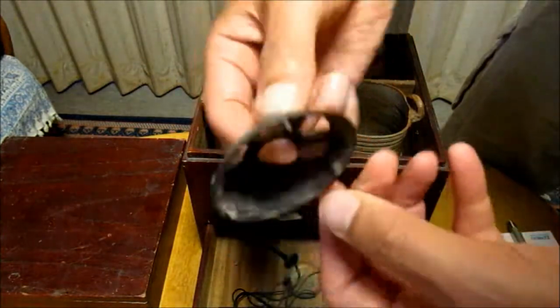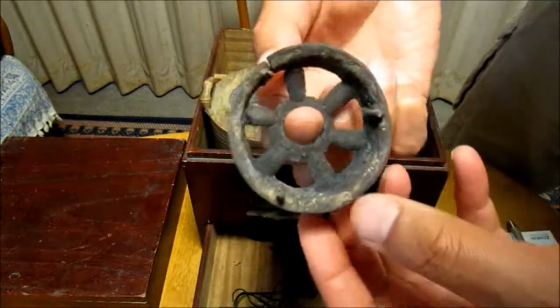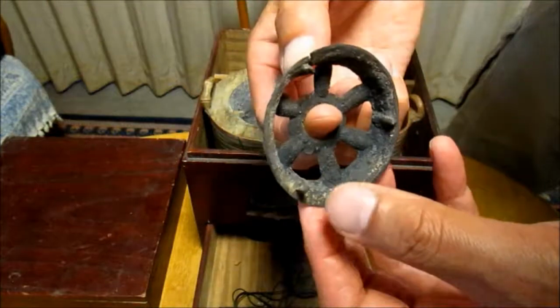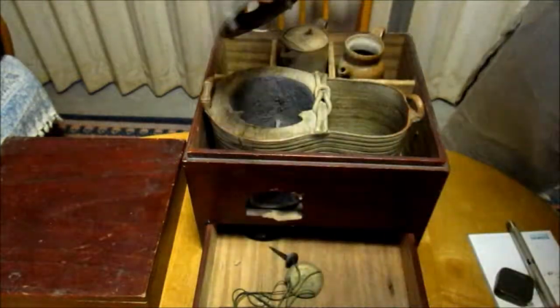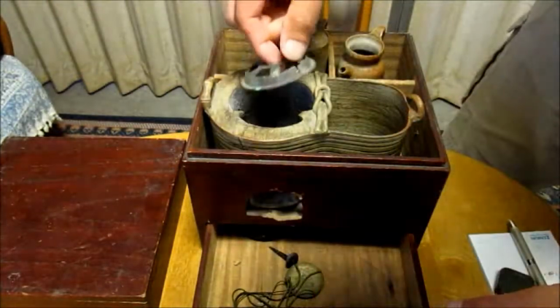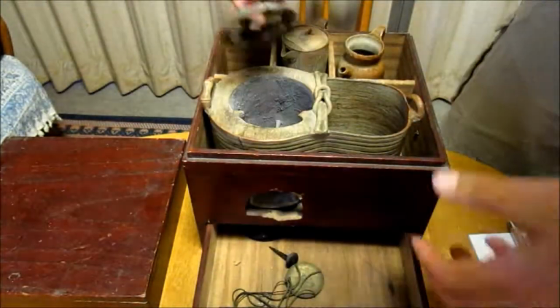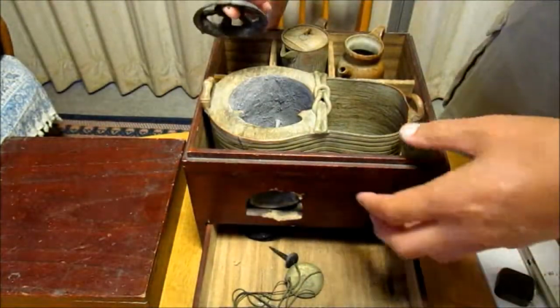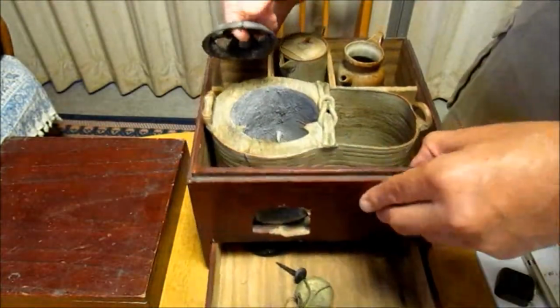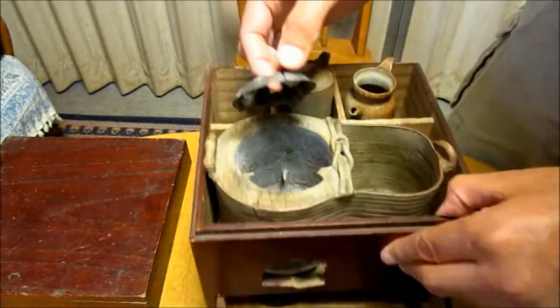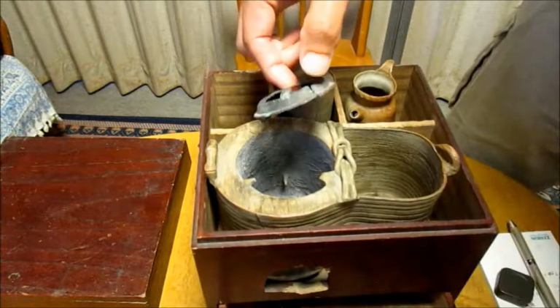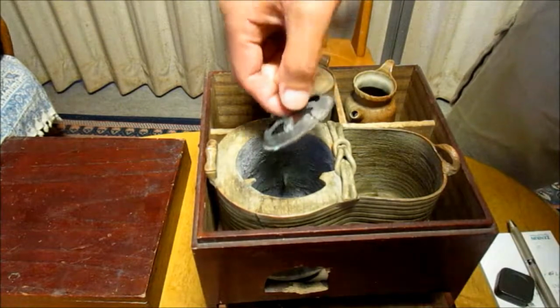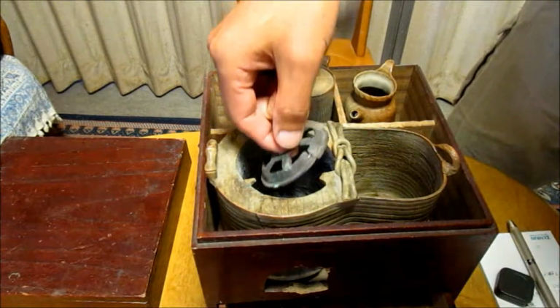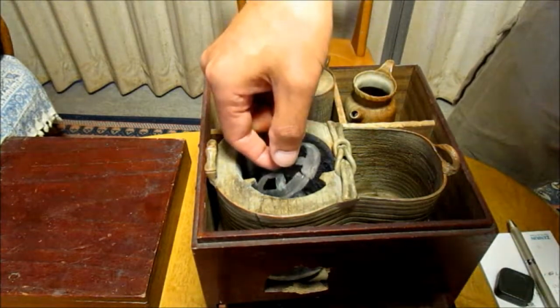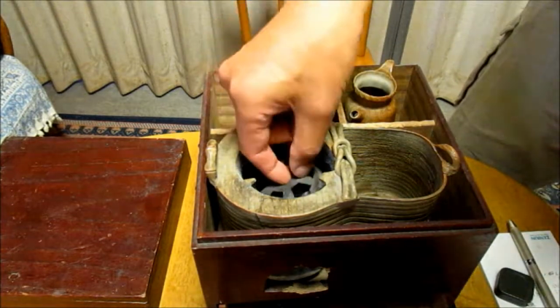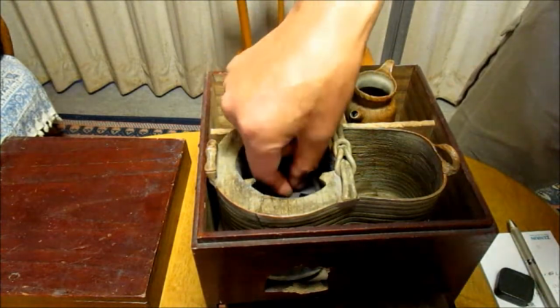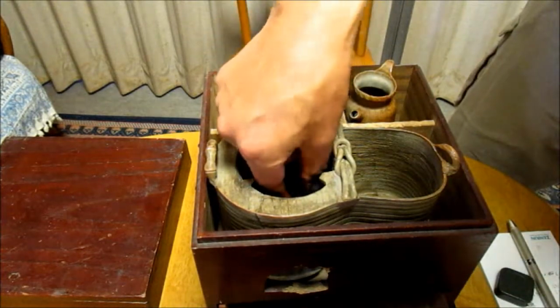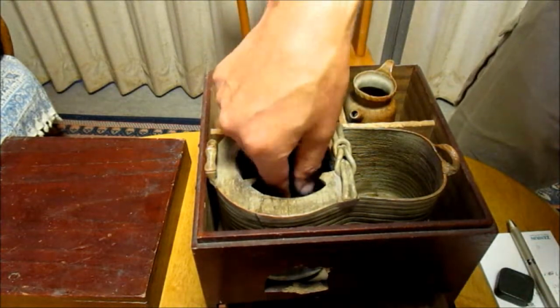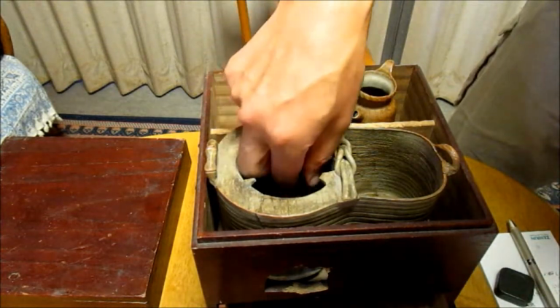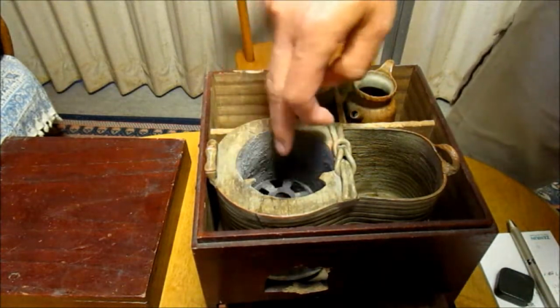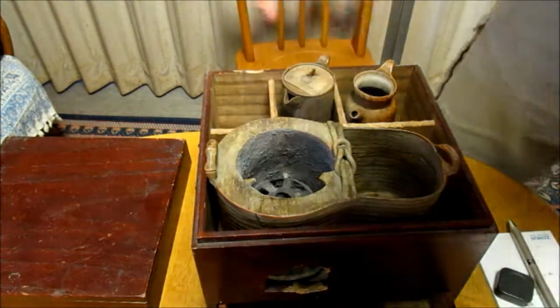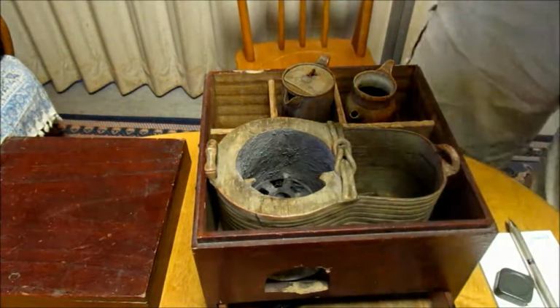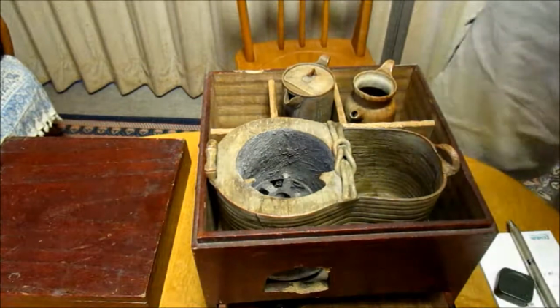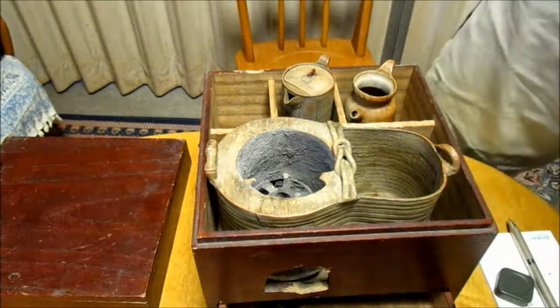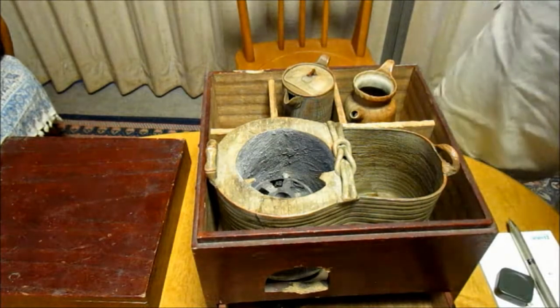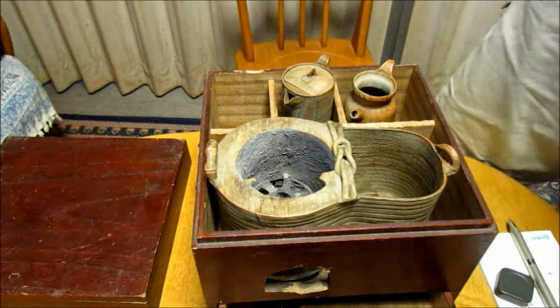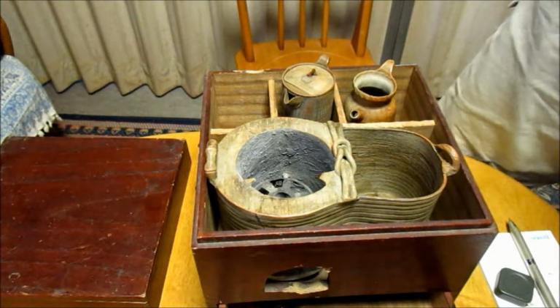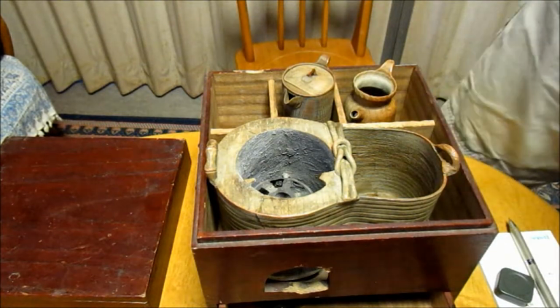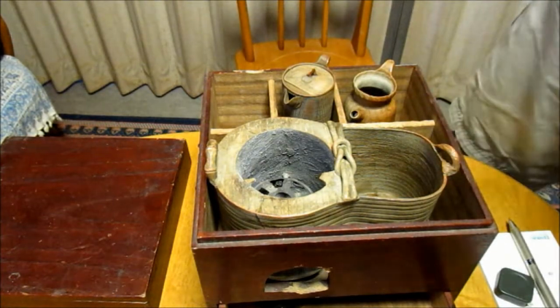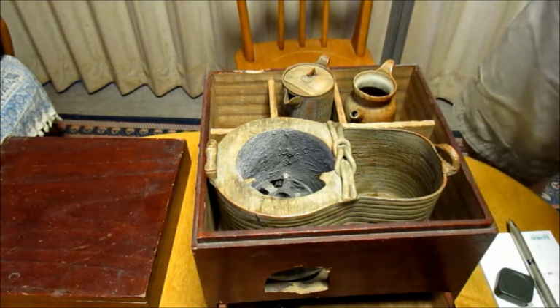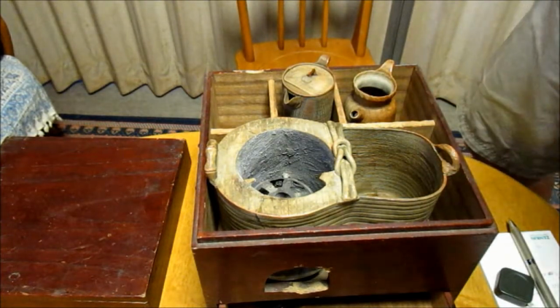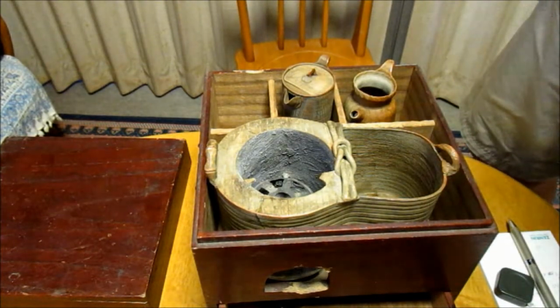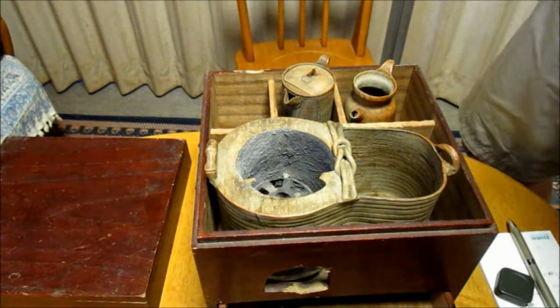This must be the rooster. I believe this must be set here and used like this. Now I'm going to drink hot sake using this.